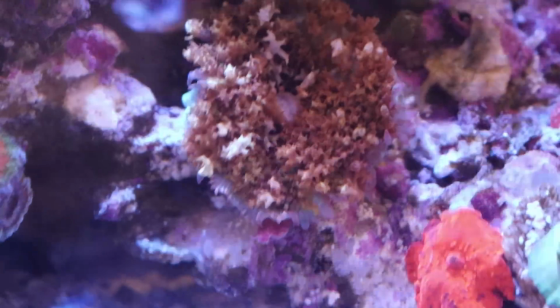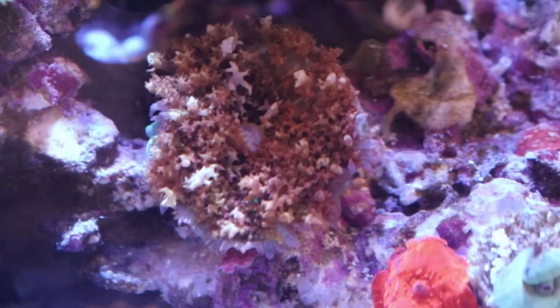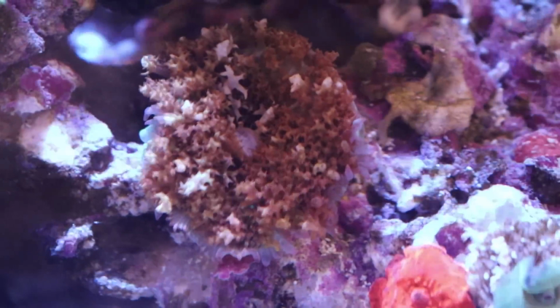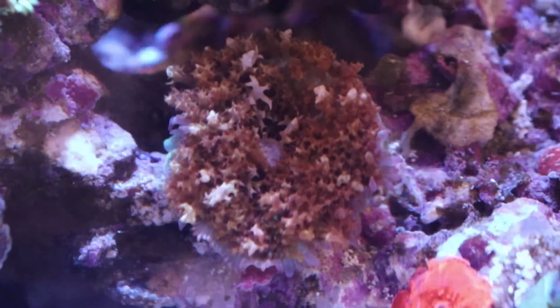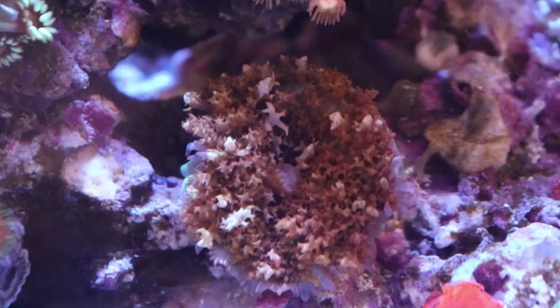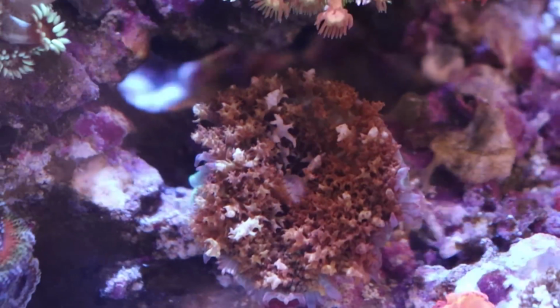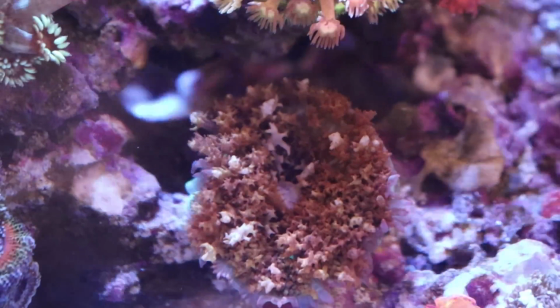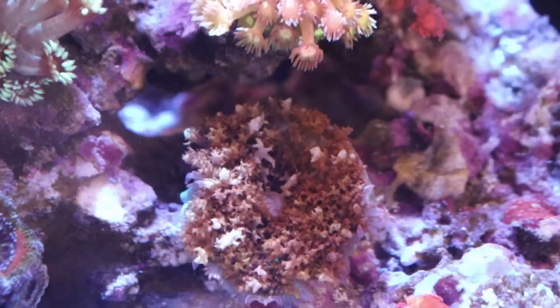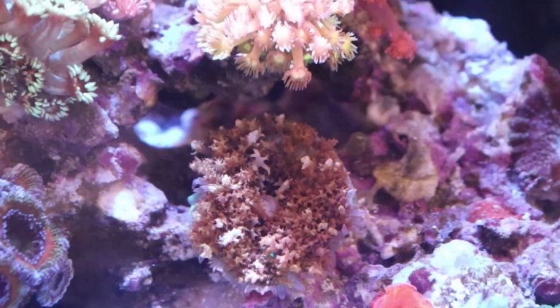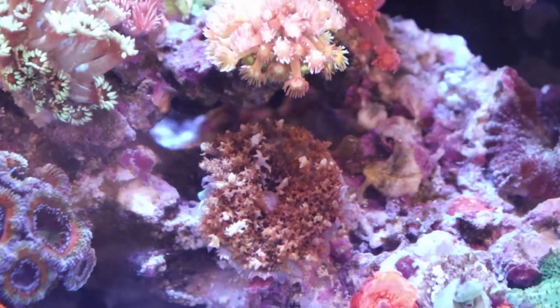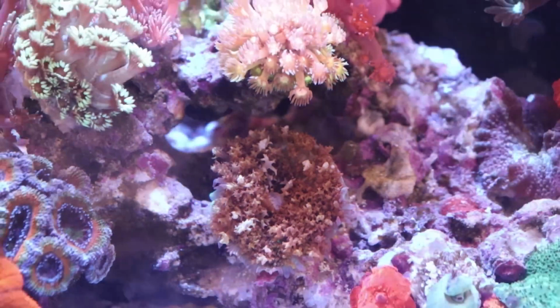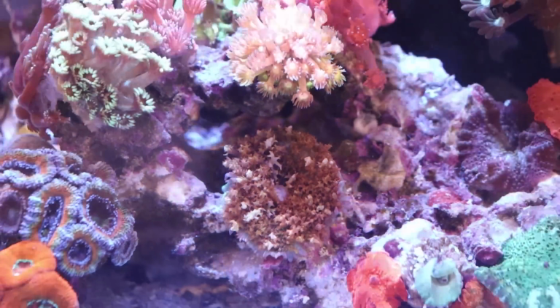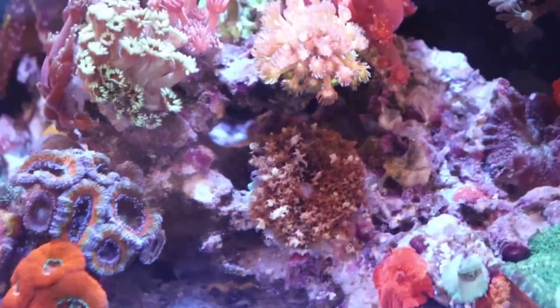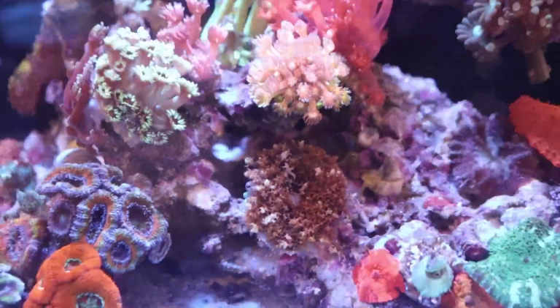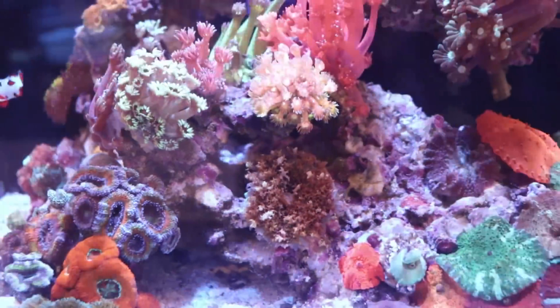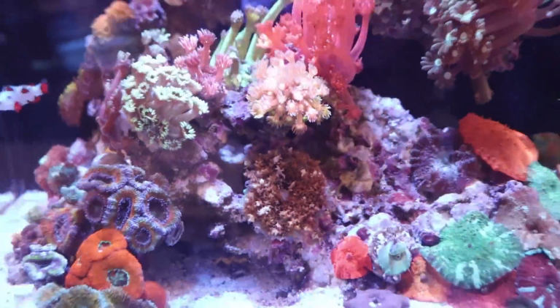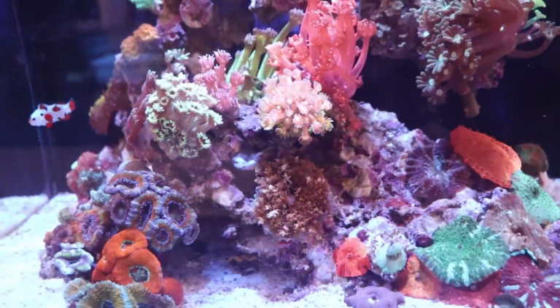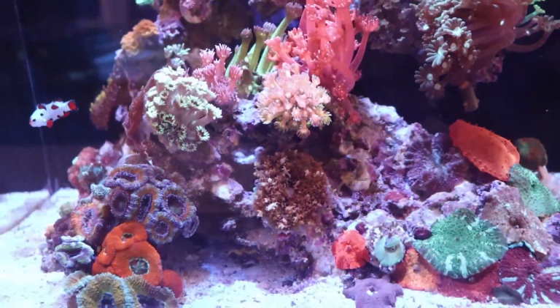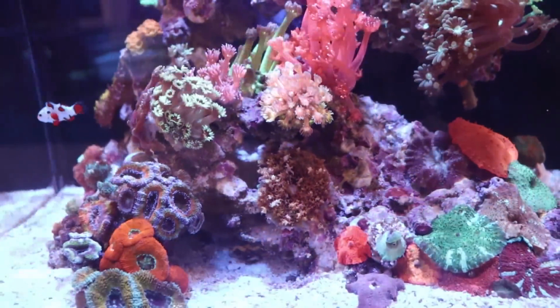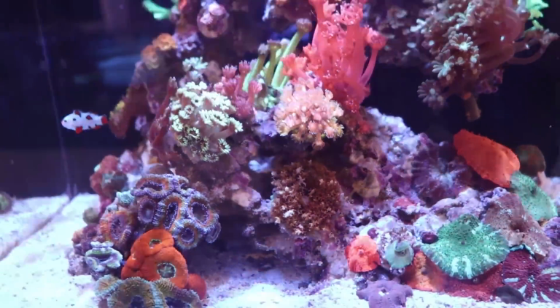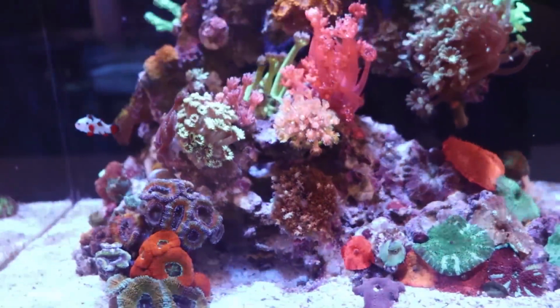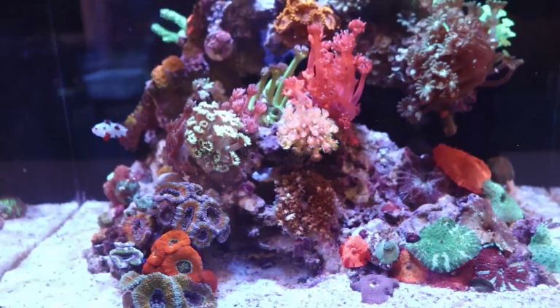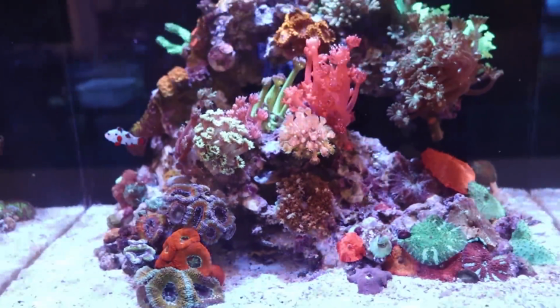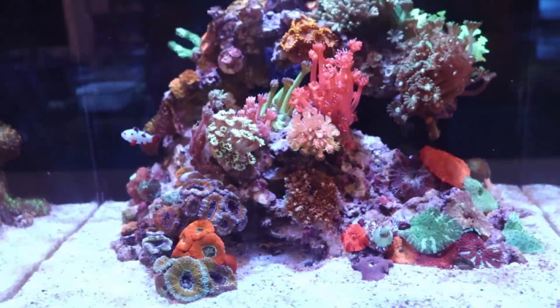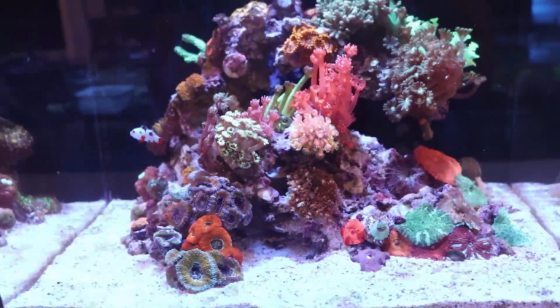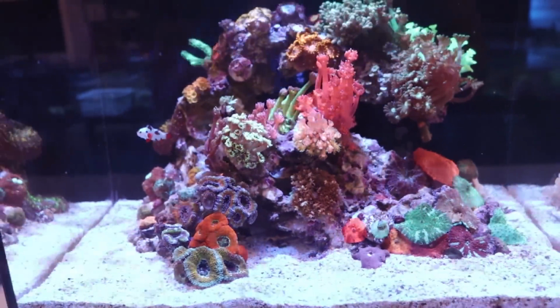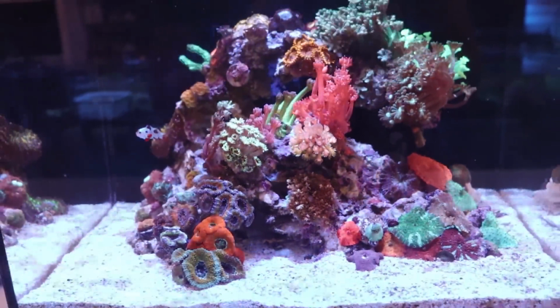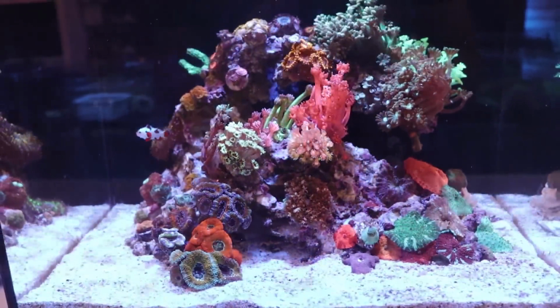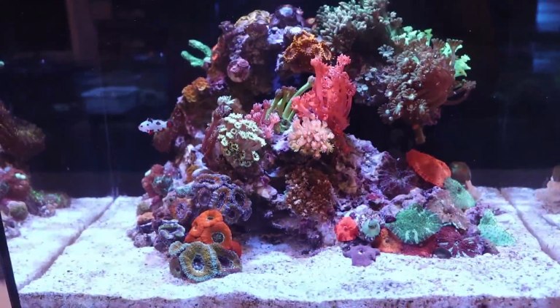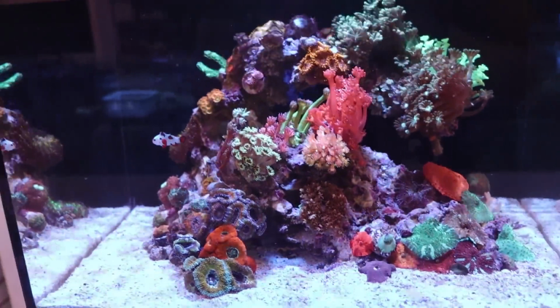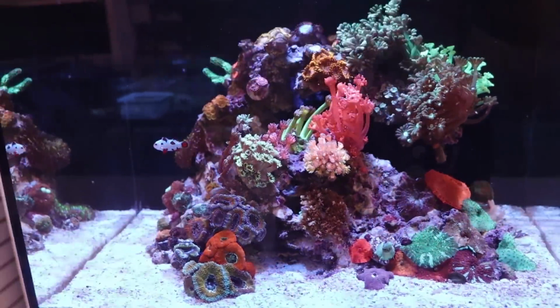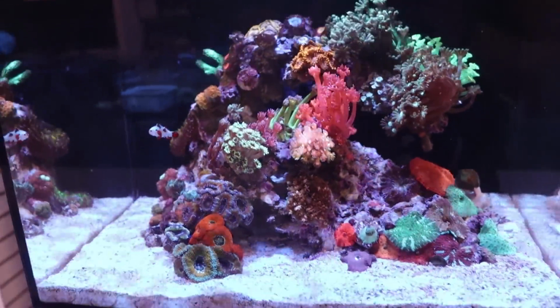Looks like Tia has been giving some love to her Studio 12 — looking really good.